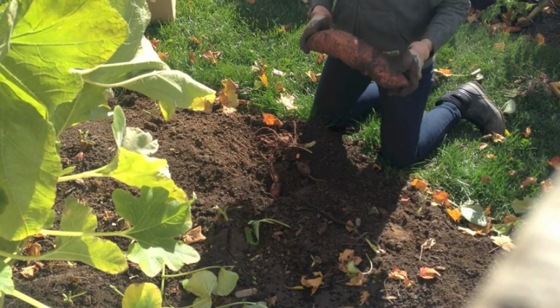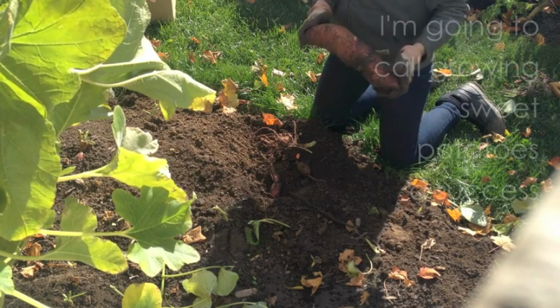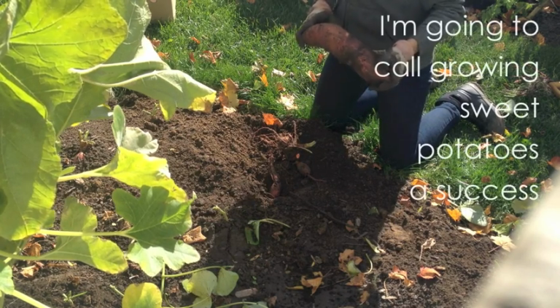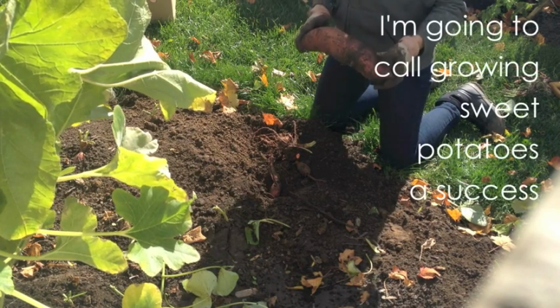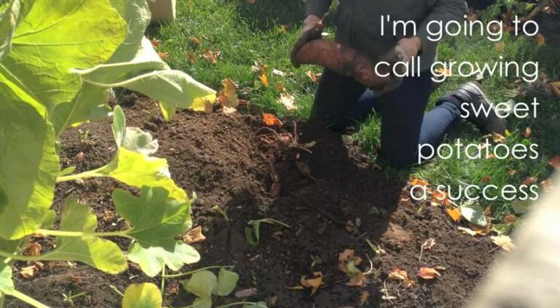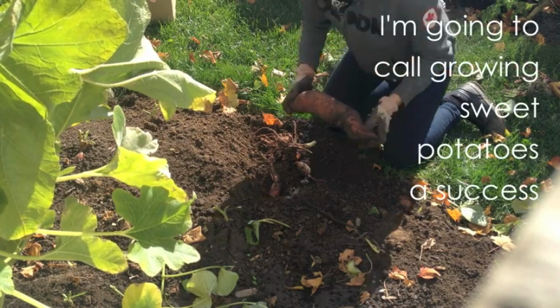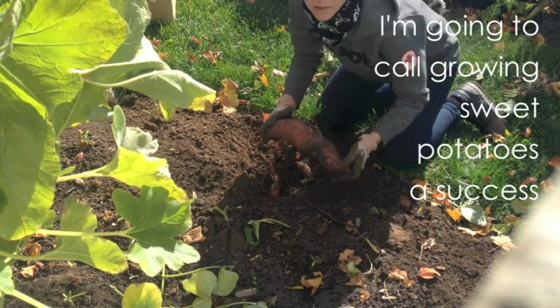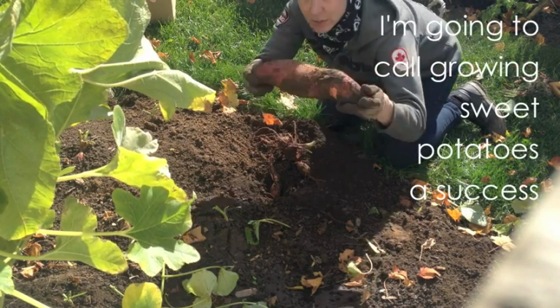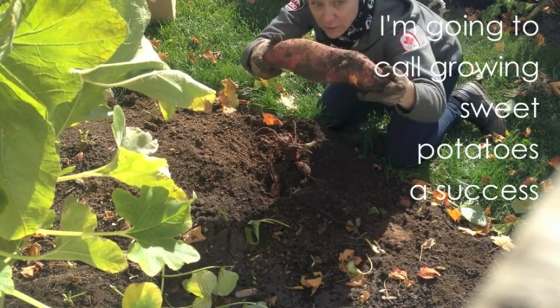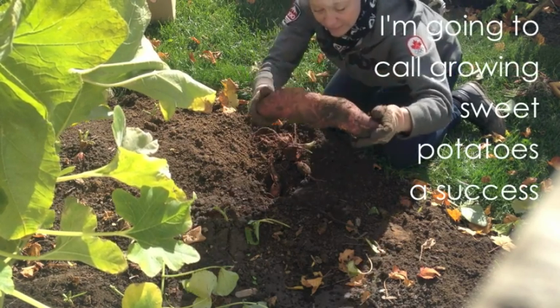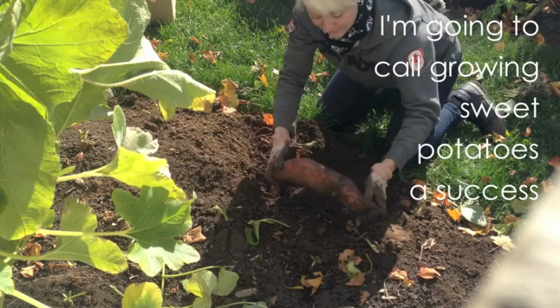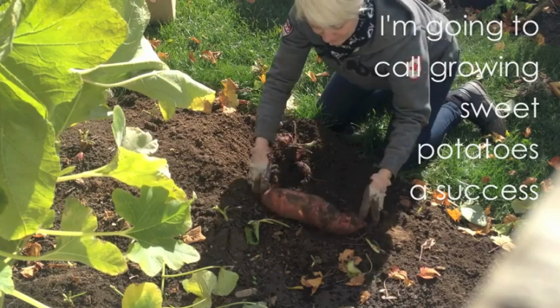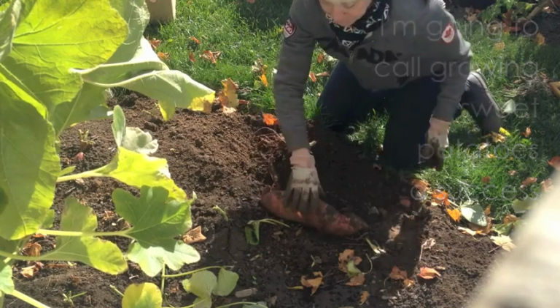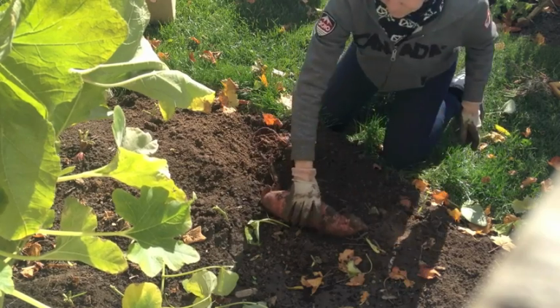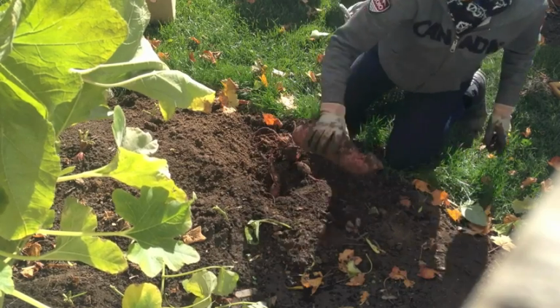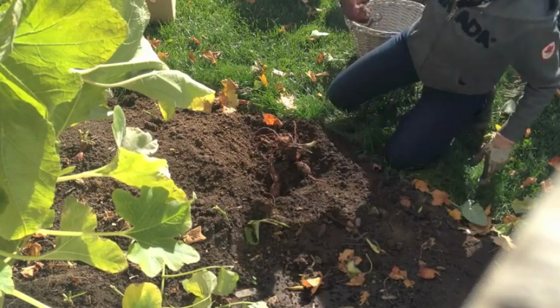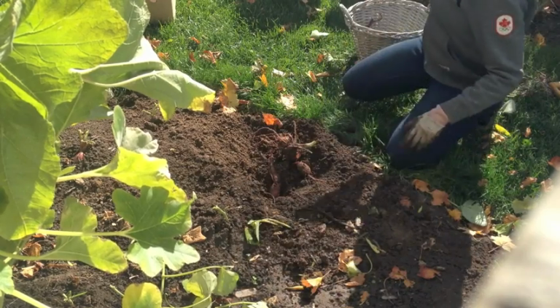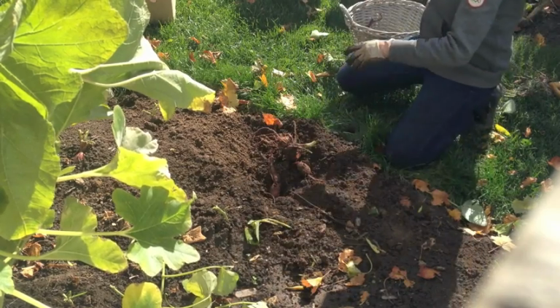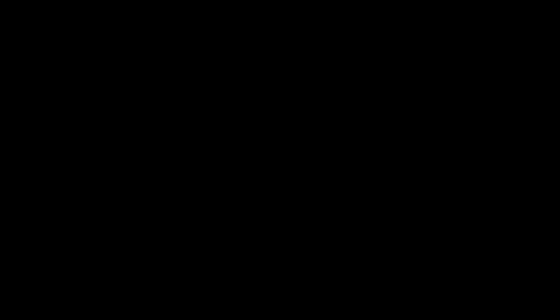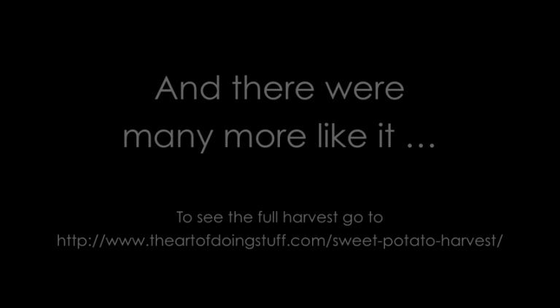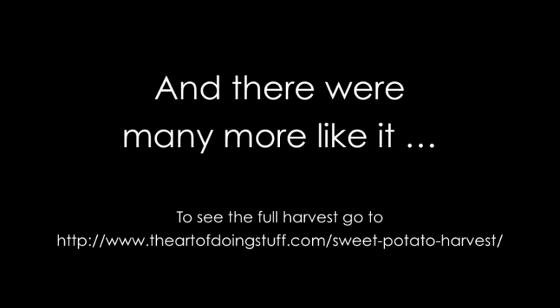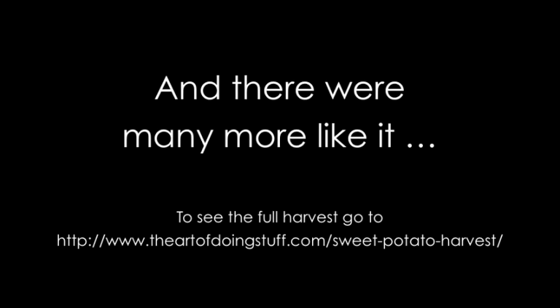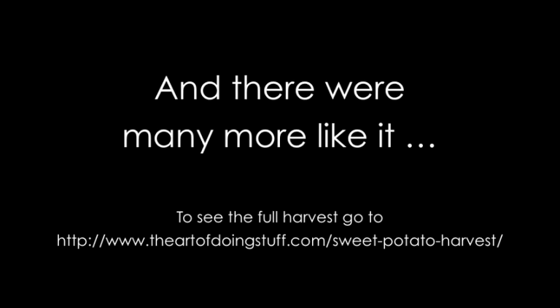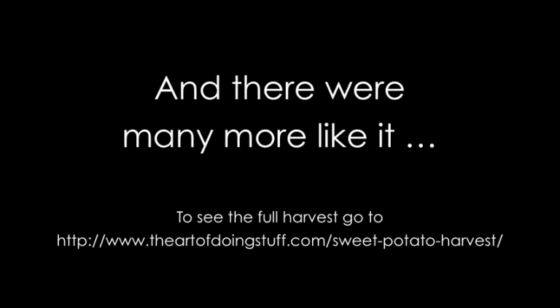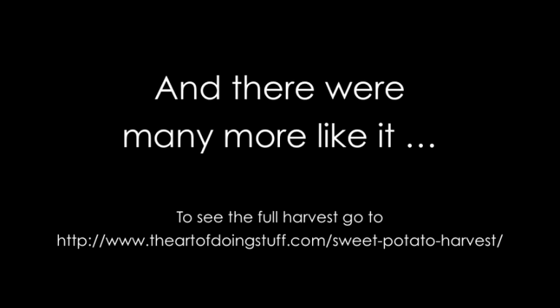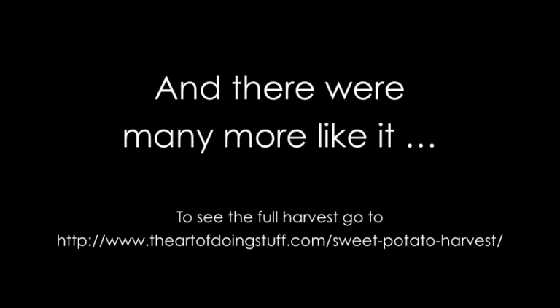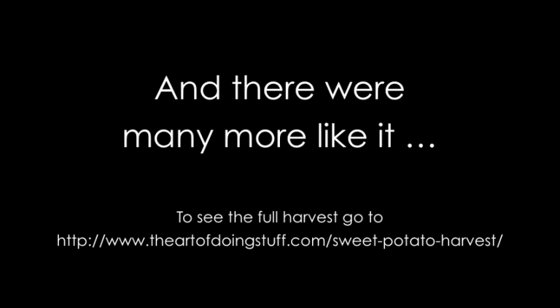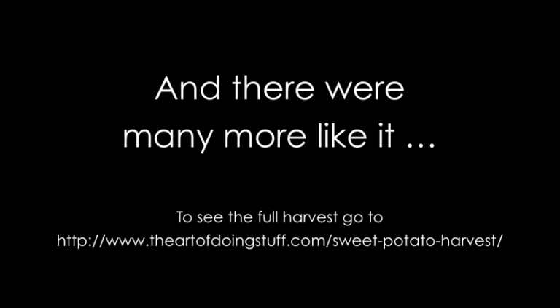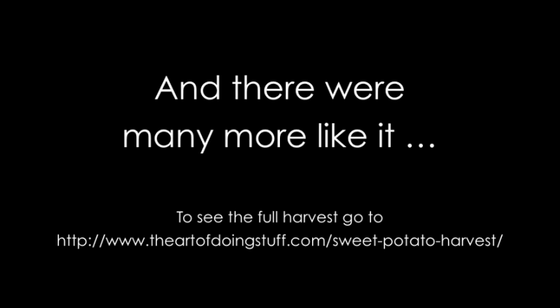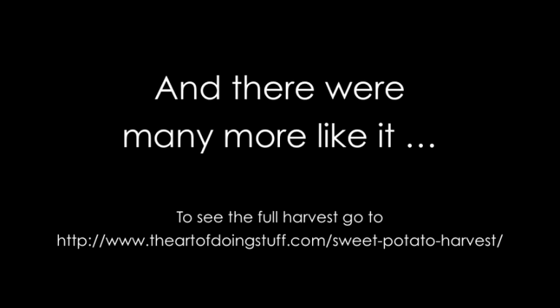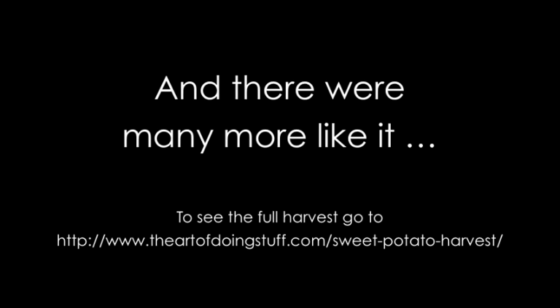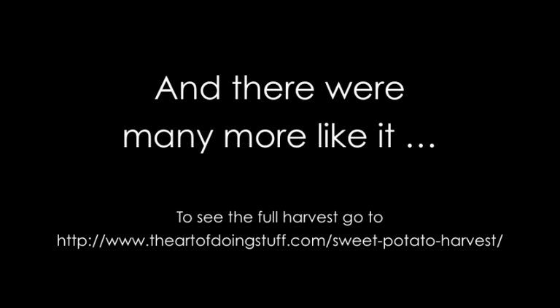I'm going to call the growing of the sweet potatoes a success.